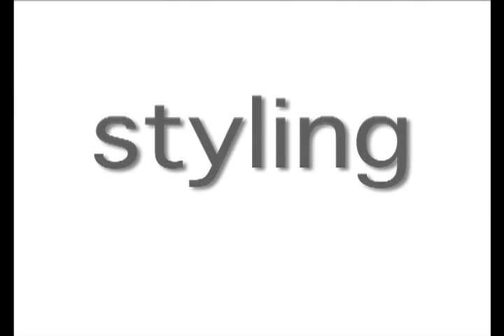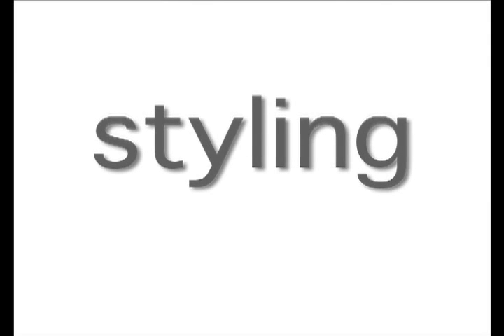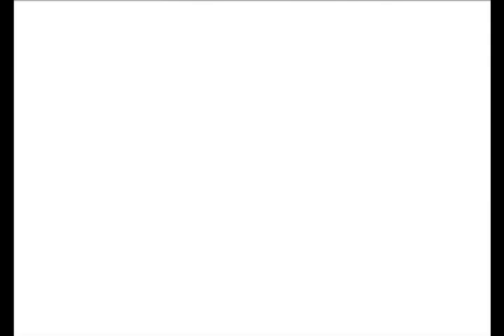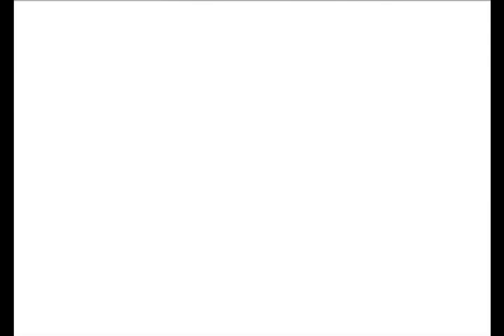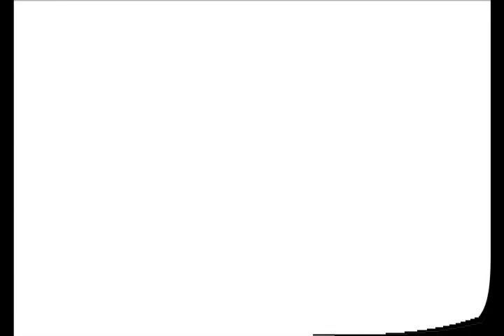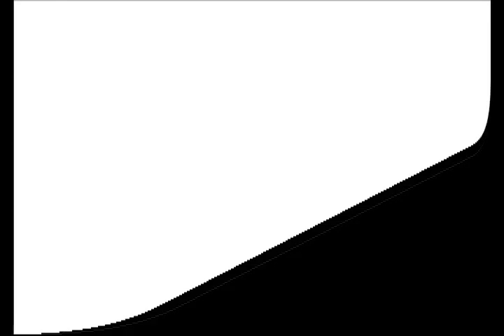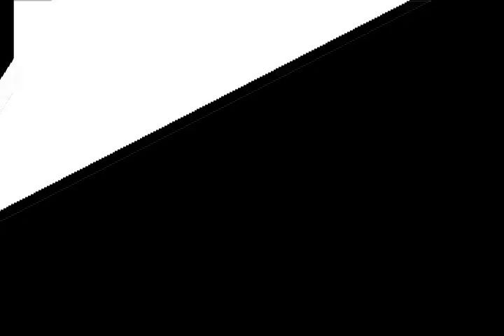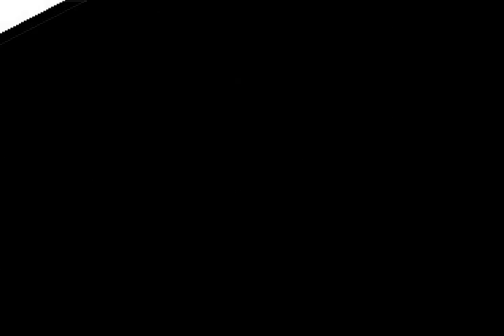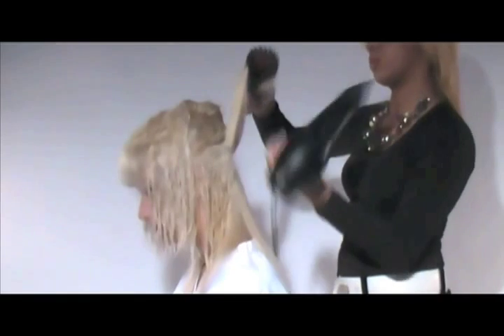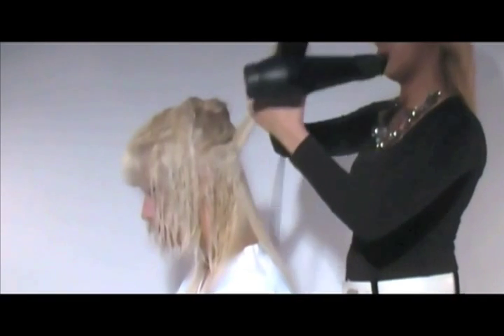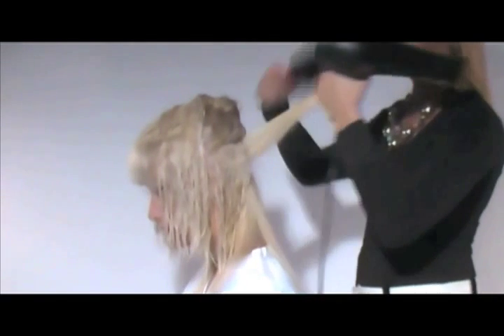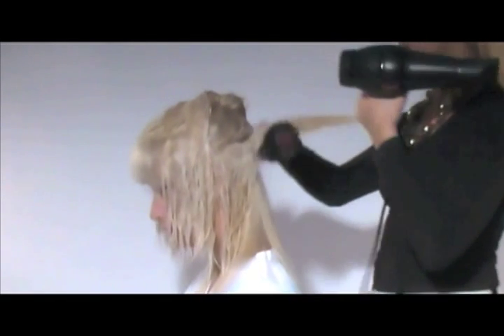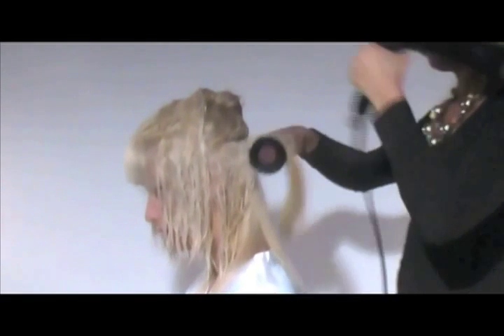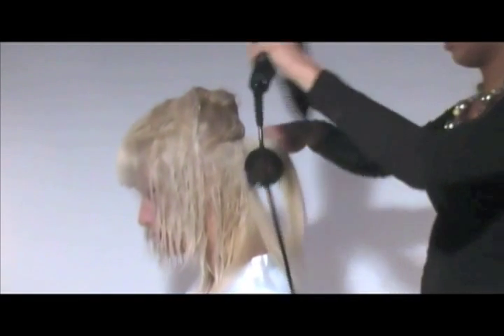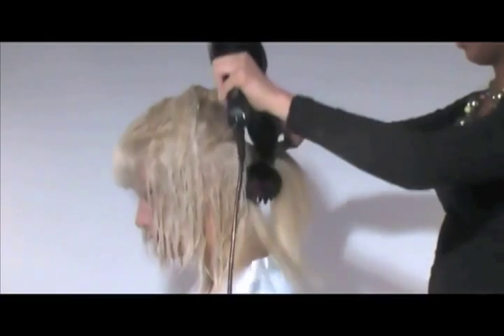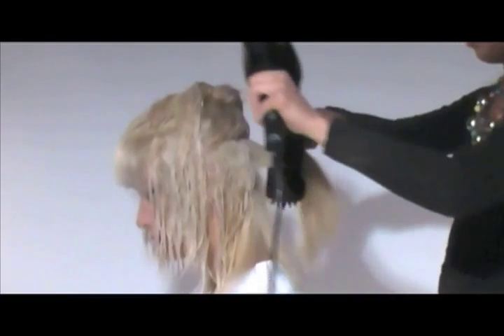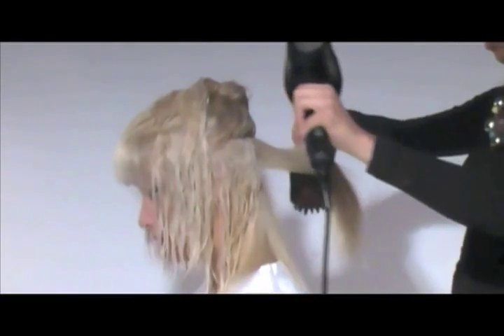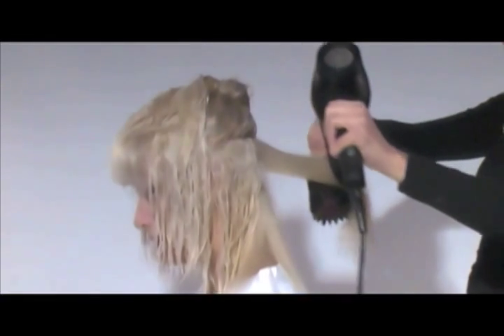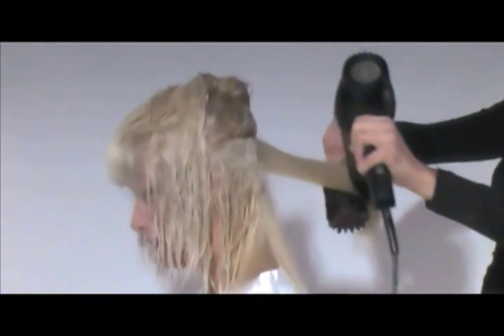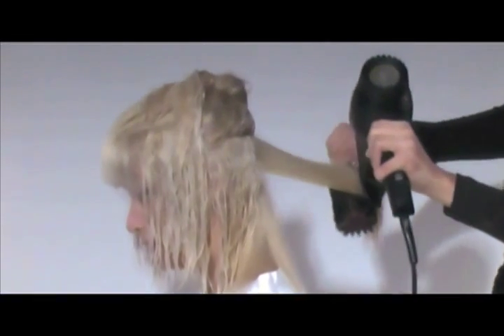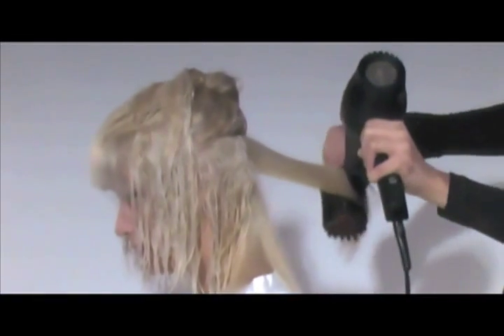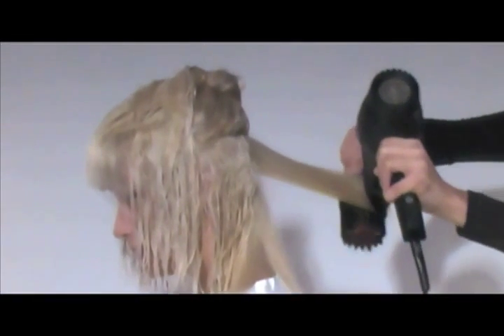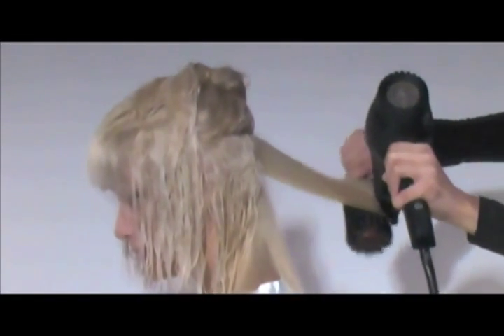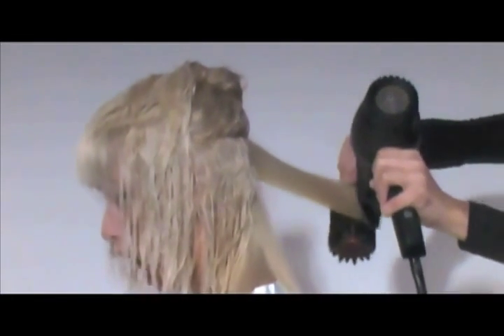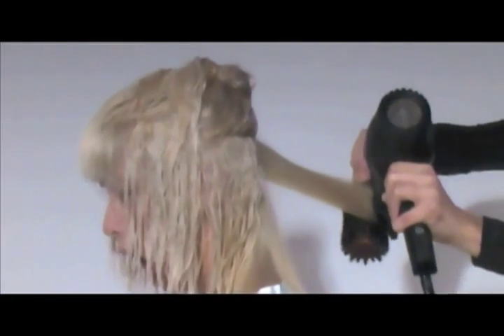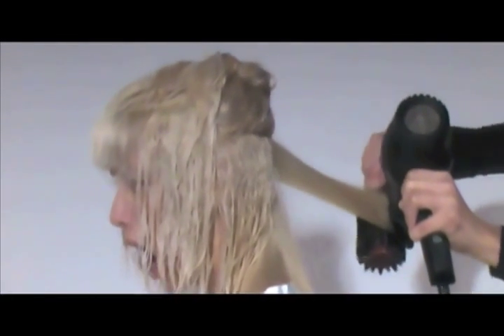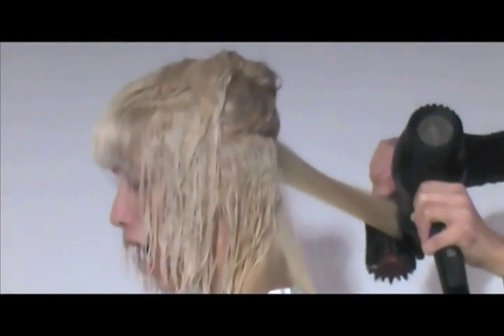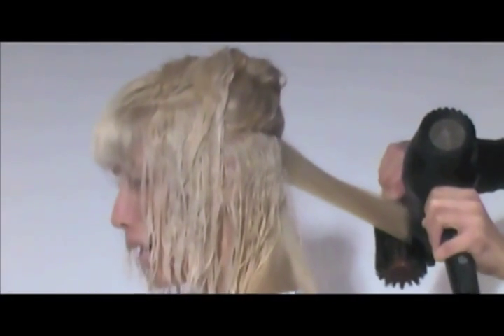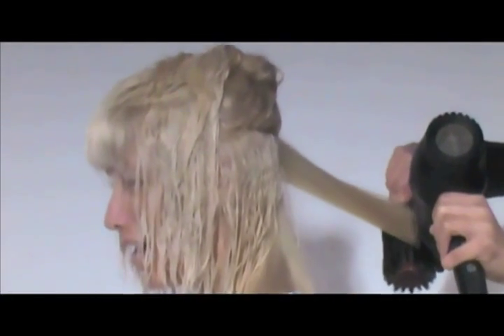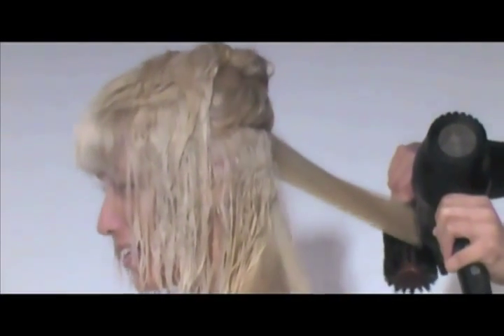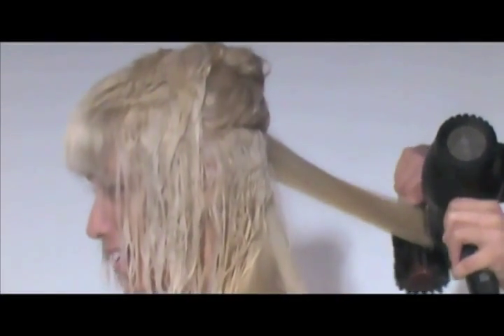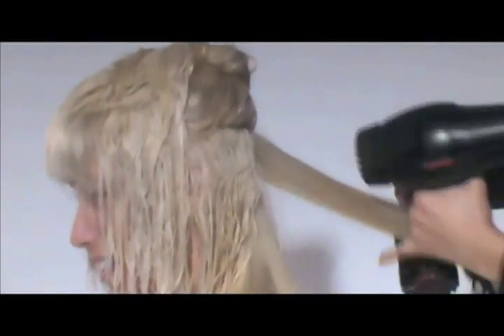We mix together a volume cream and a conditioning oil. This way we get lots of movement and body, but still smooth and soft.